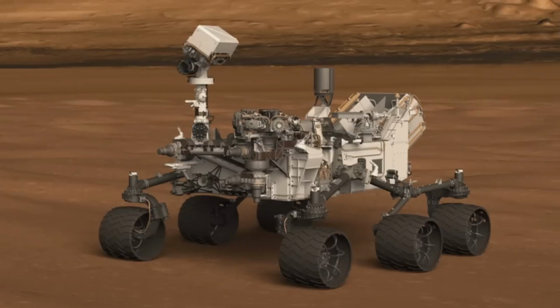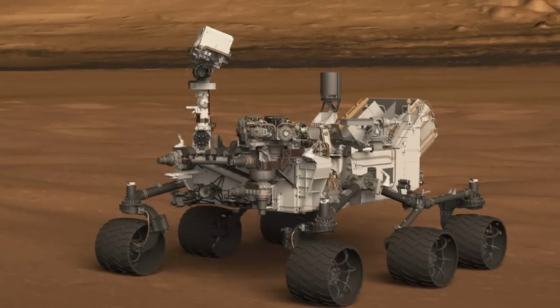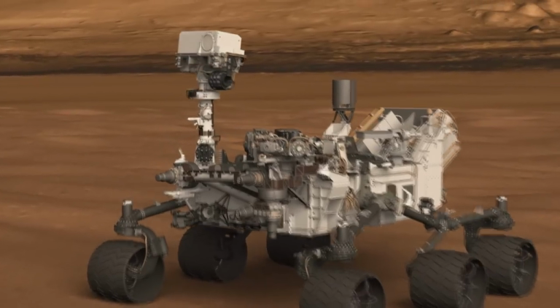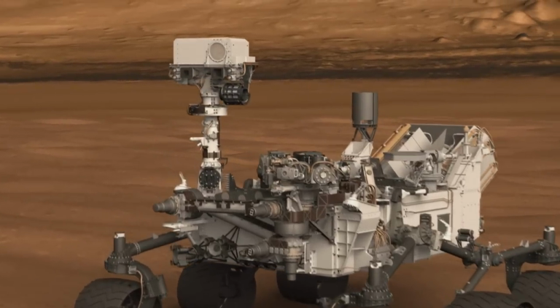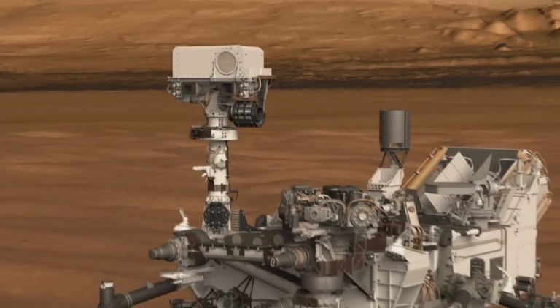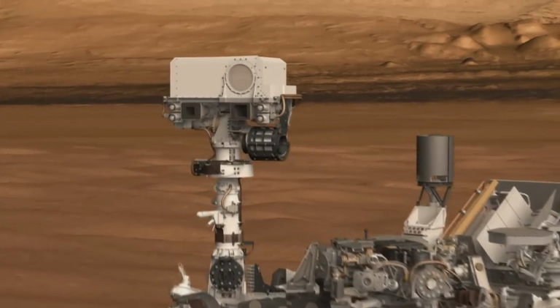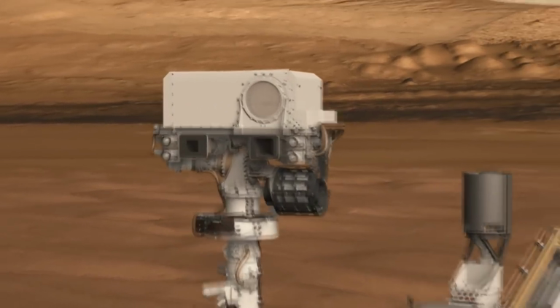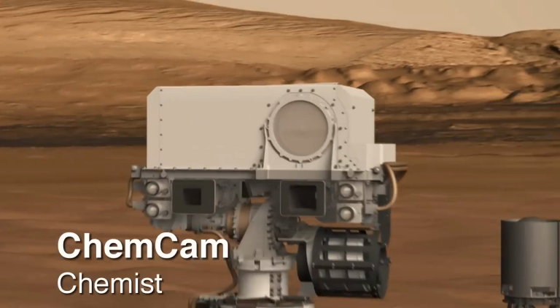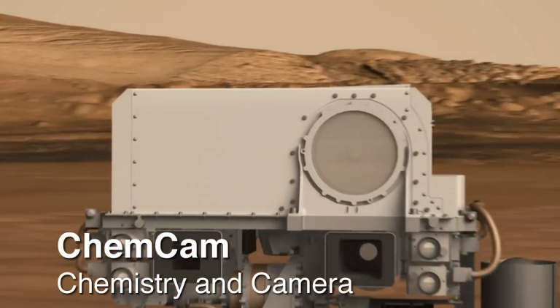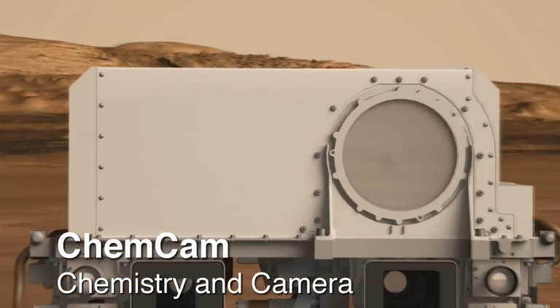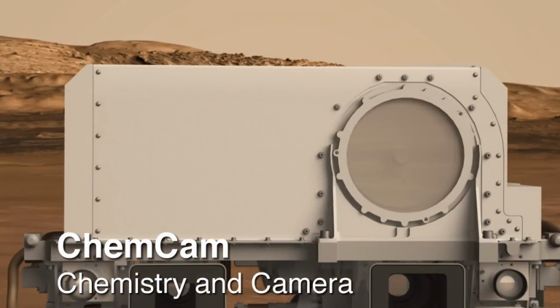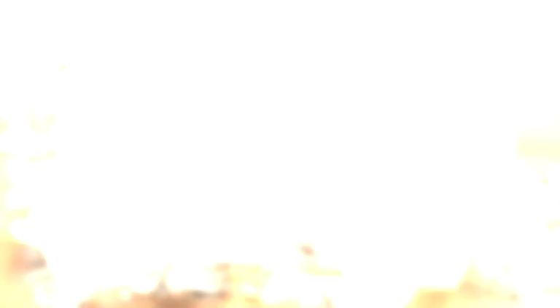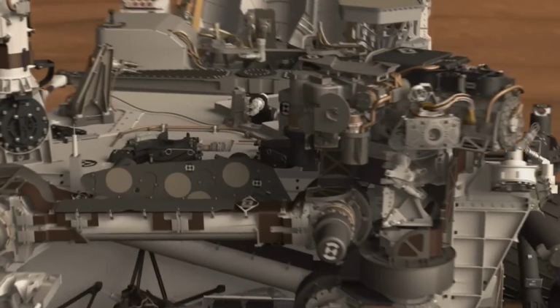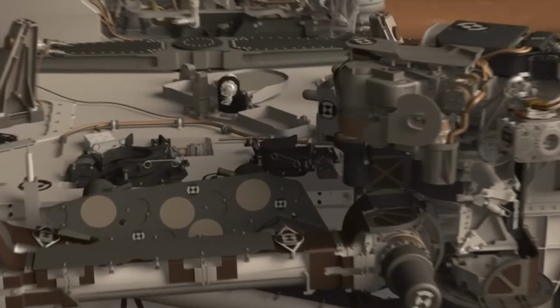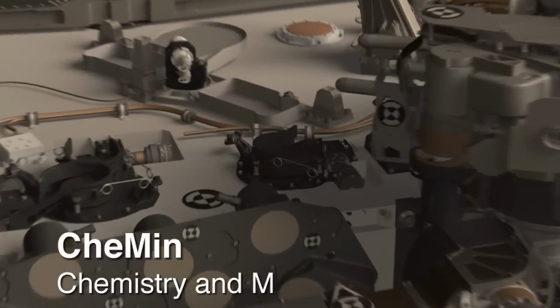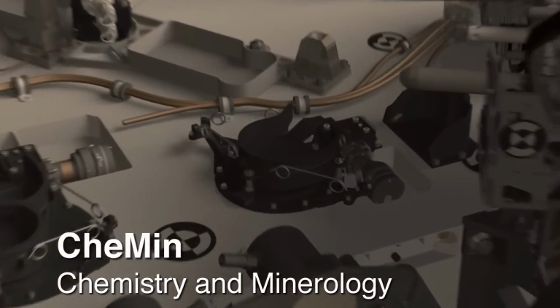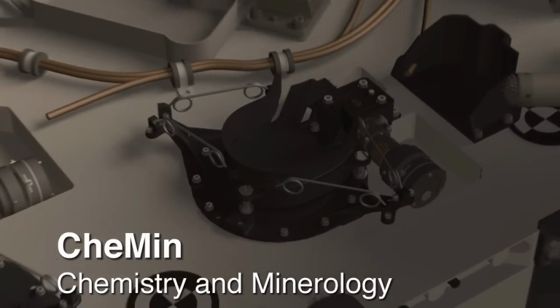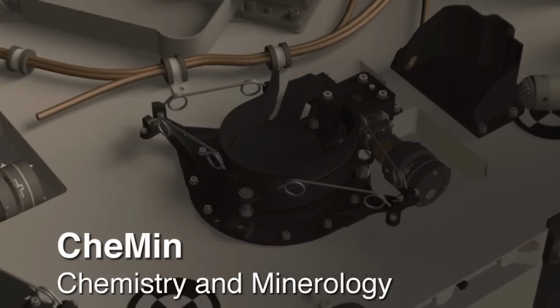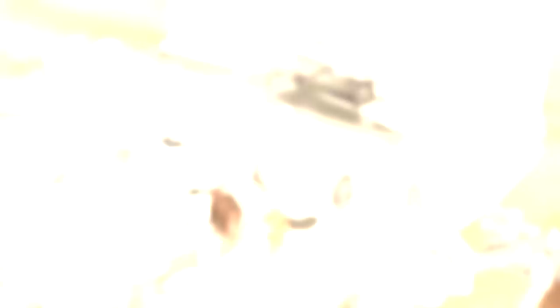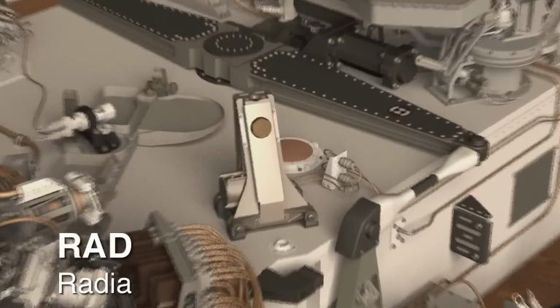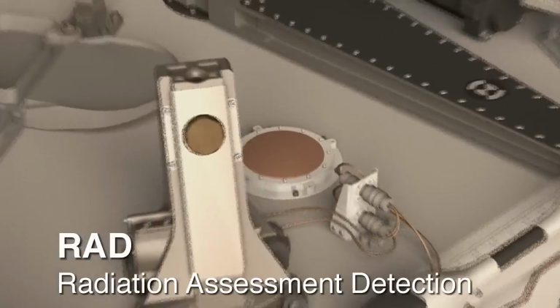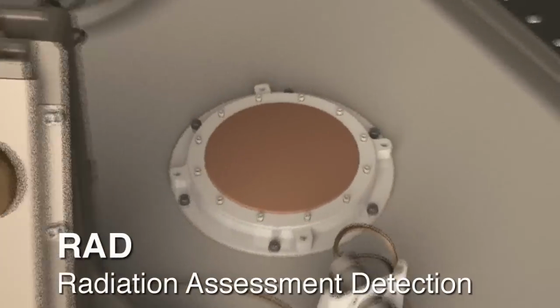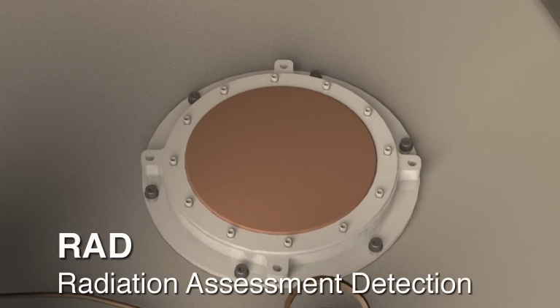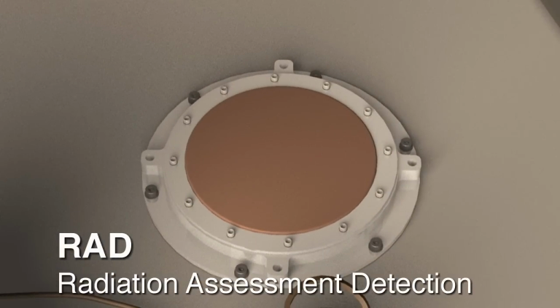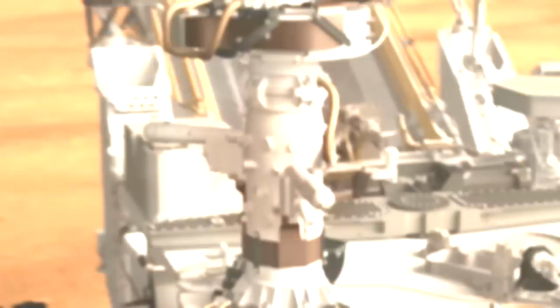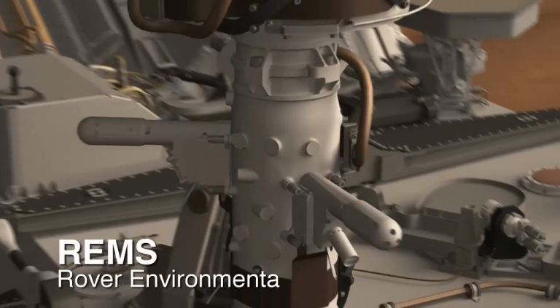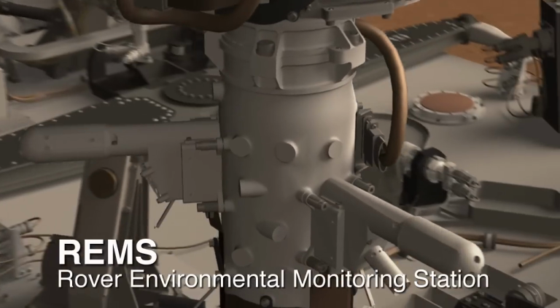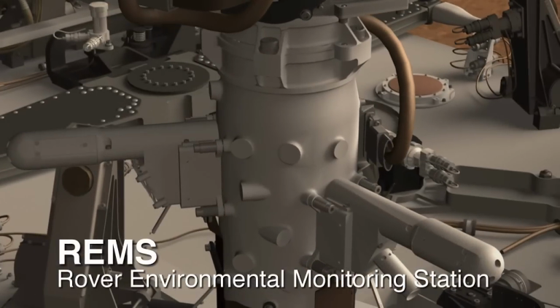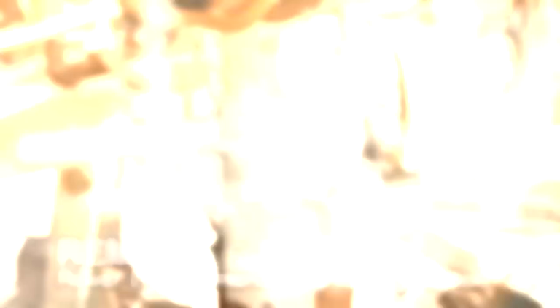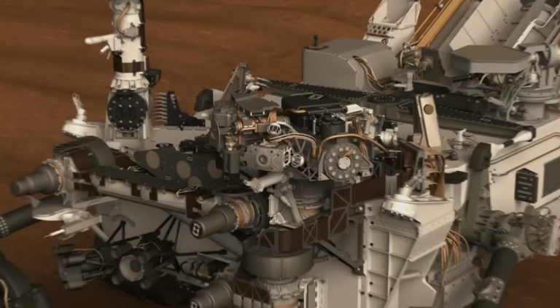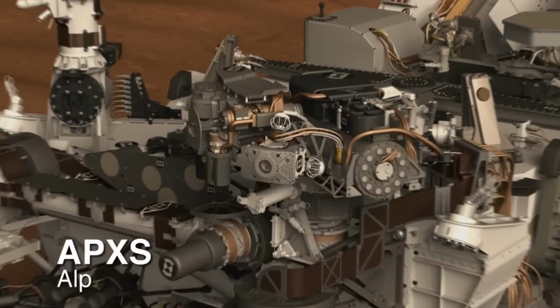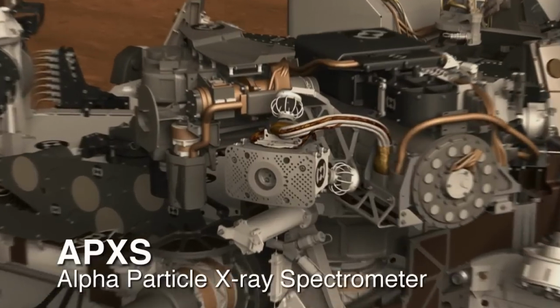We also did a series of instrument checkouts. Those included the ChemCam instrument, the CheMin instrument, RadScience, REMS, and APXS.